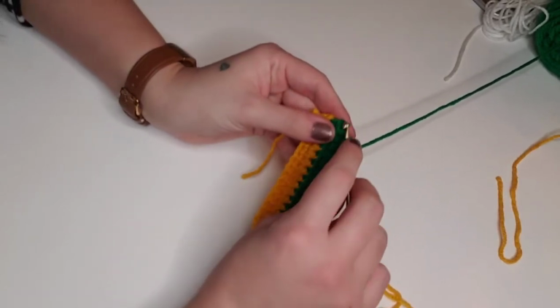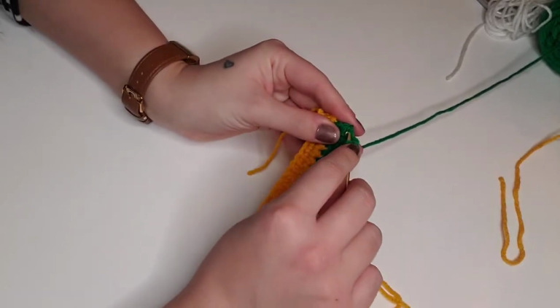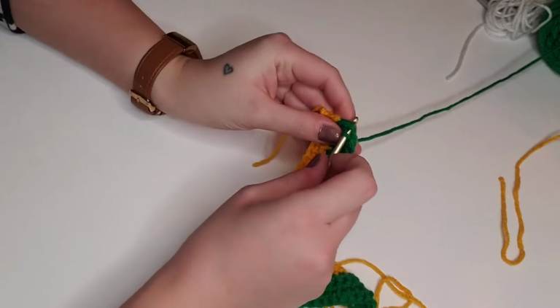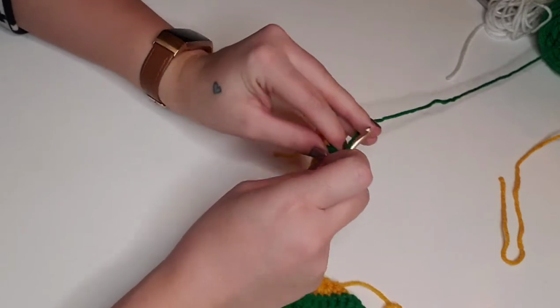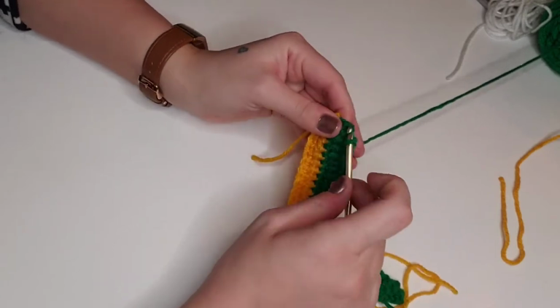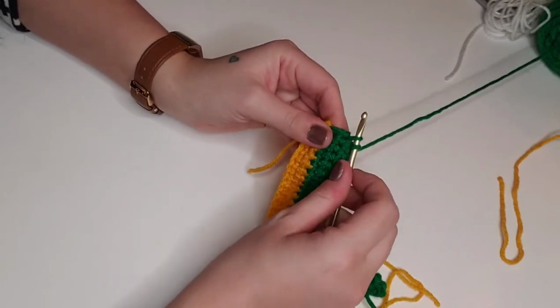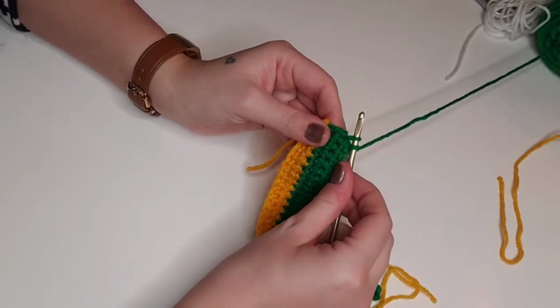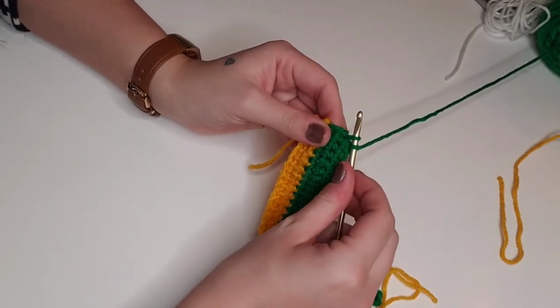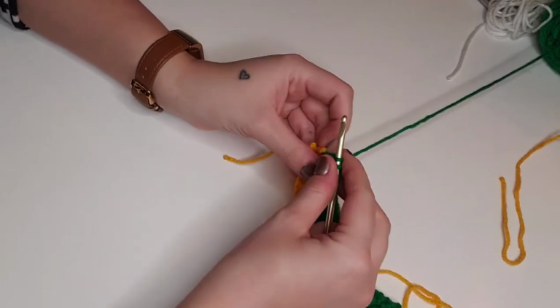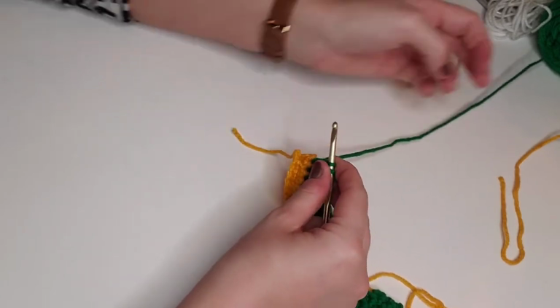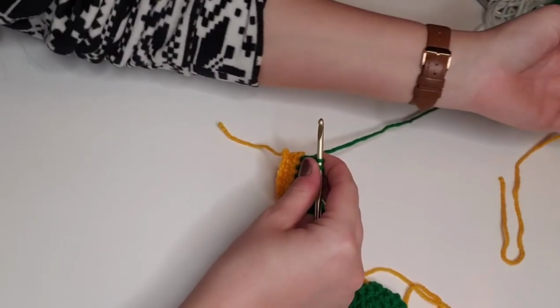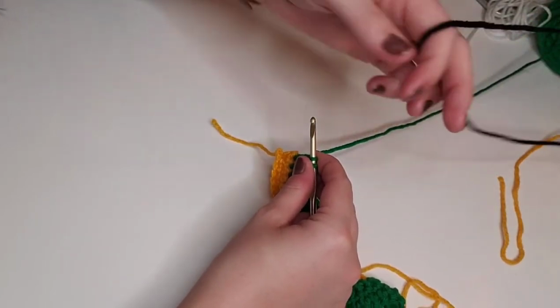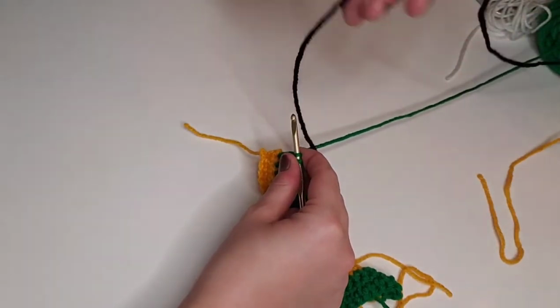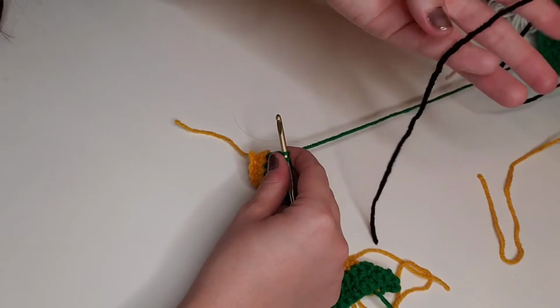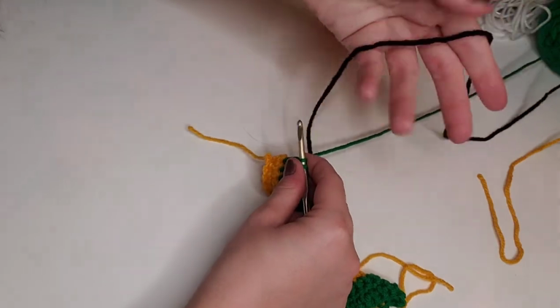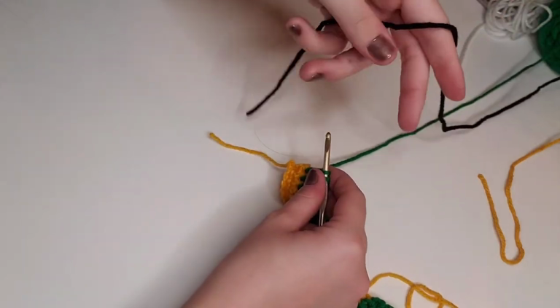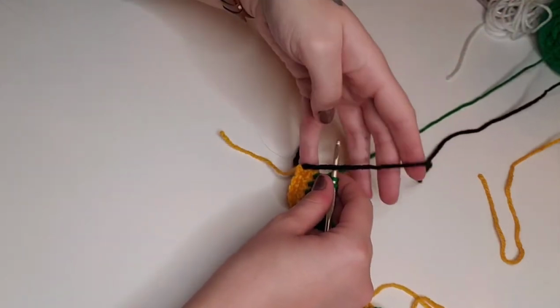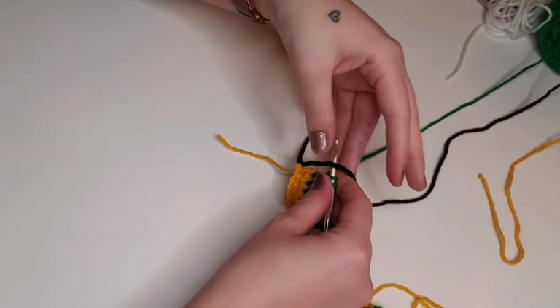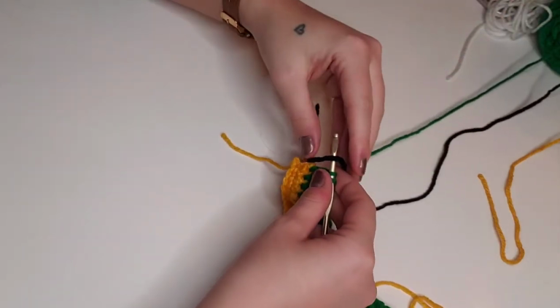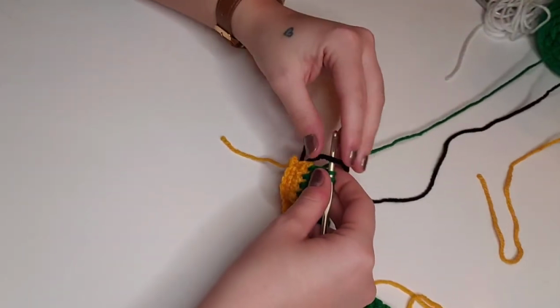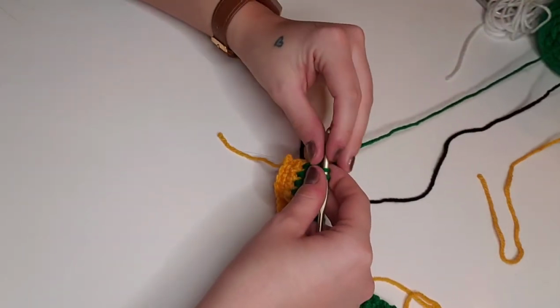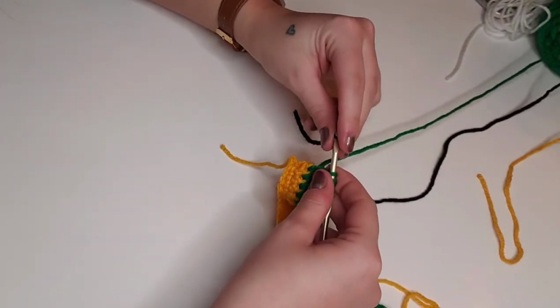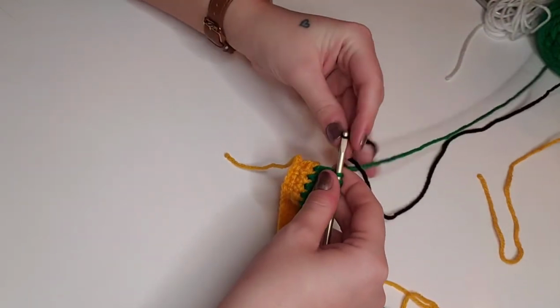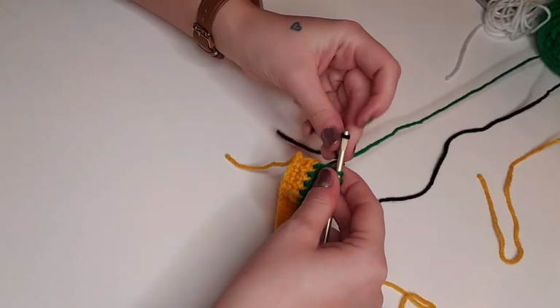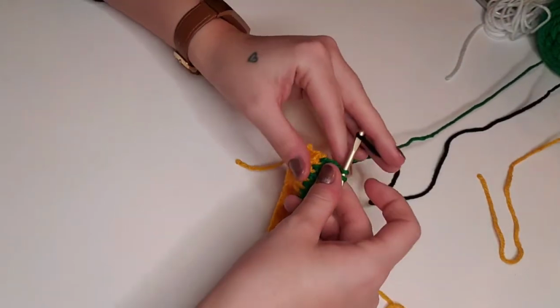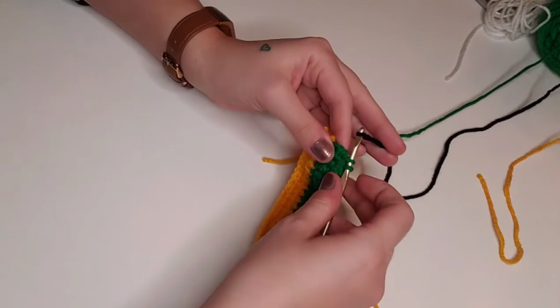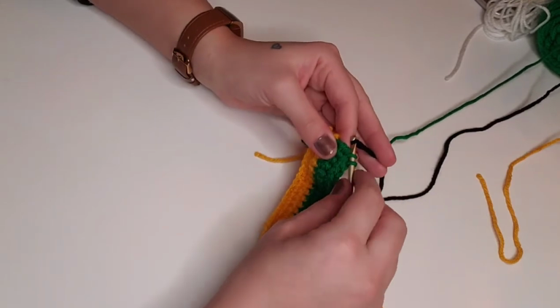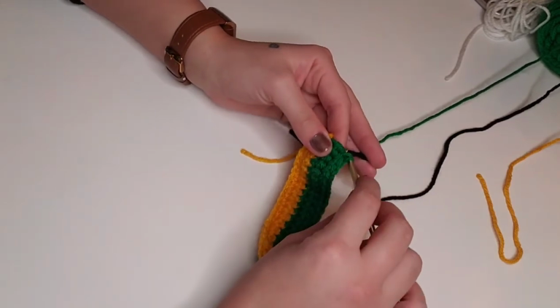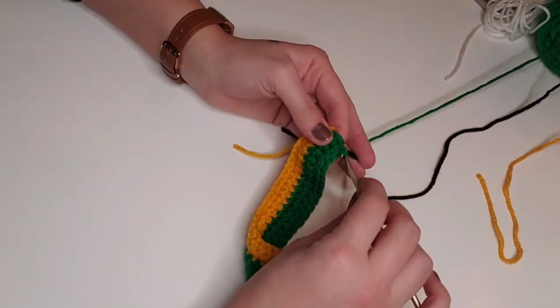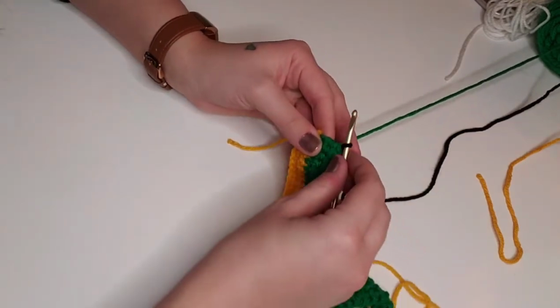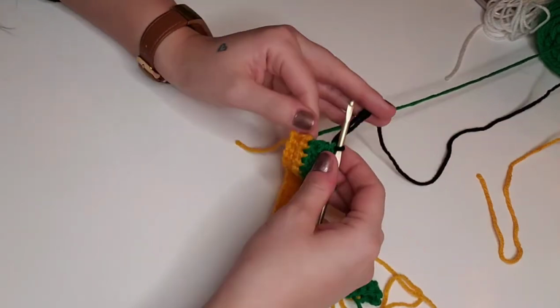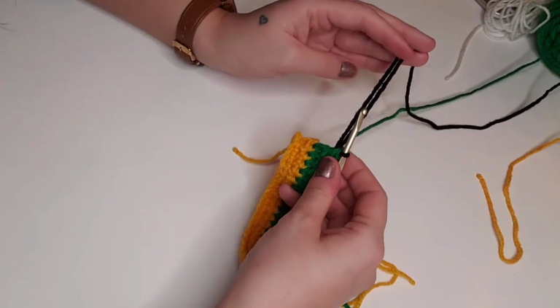On the last stitch of the fifth row, we're going to yarn over, pull through so there are two loops on the hook, except this time we're going to pull through both of those loops with black to change colors. We'll be moving on to making the little belt now.